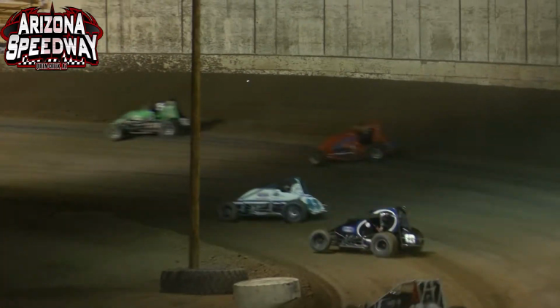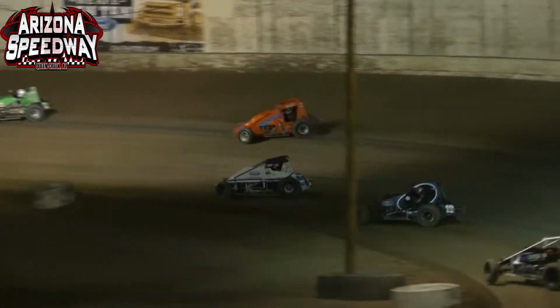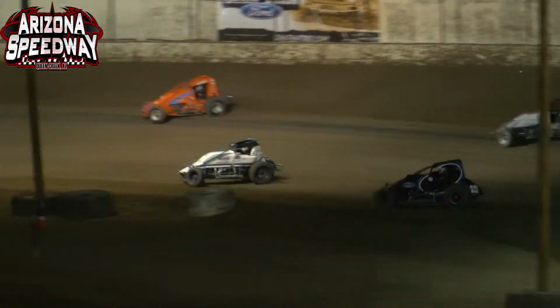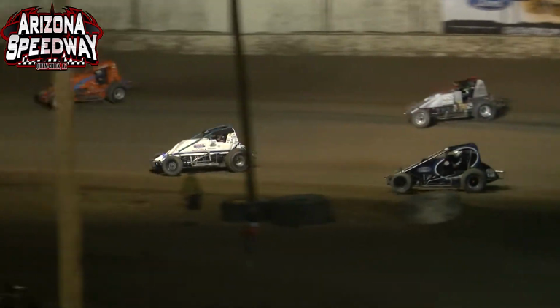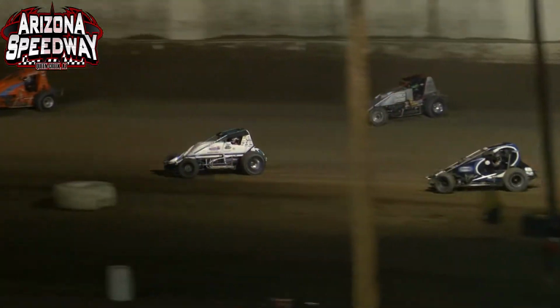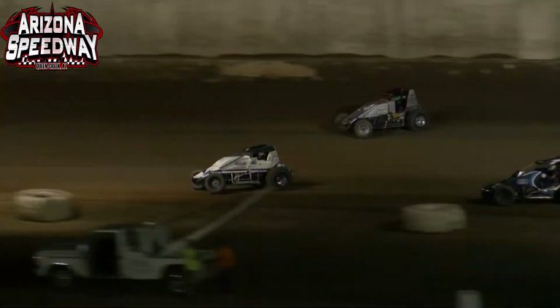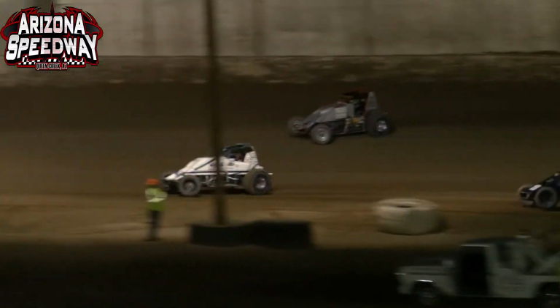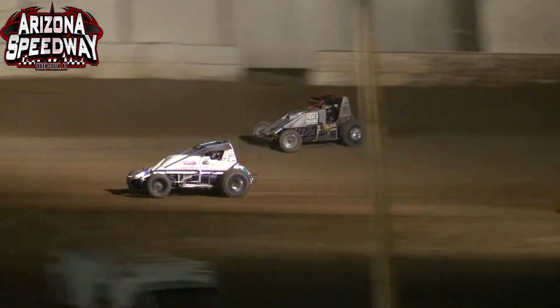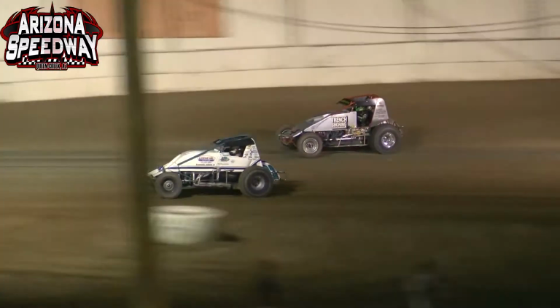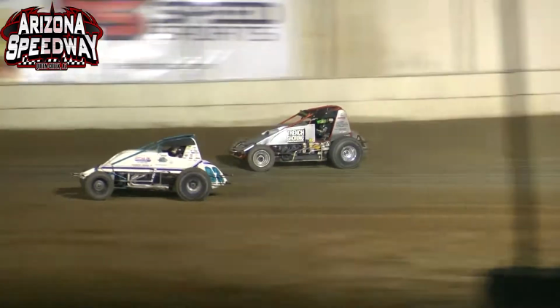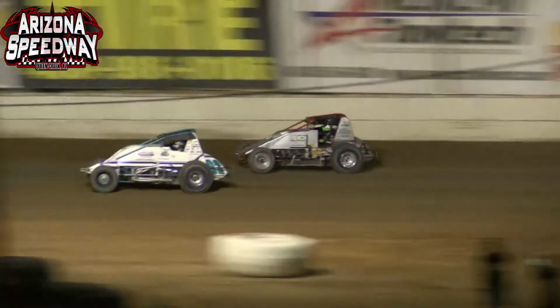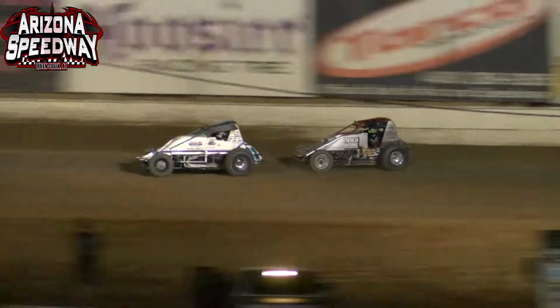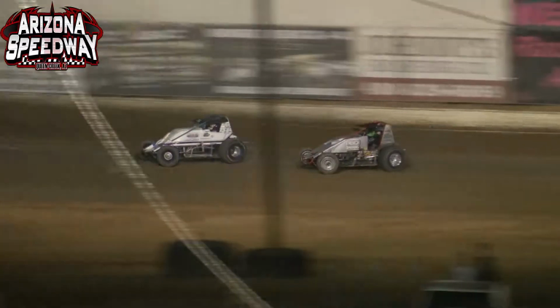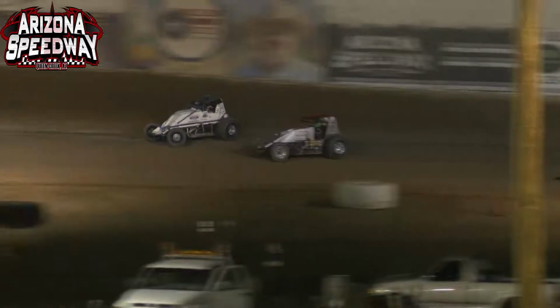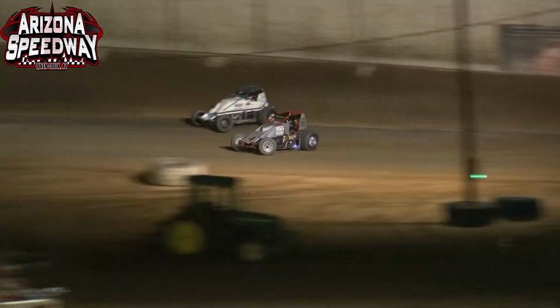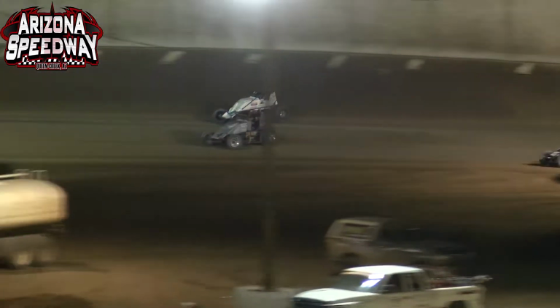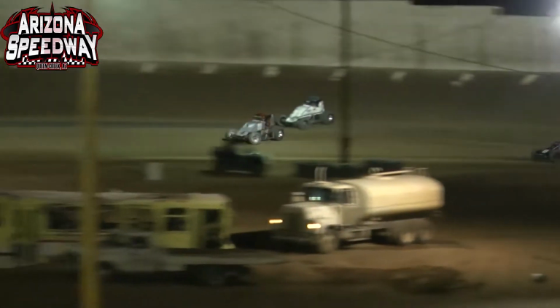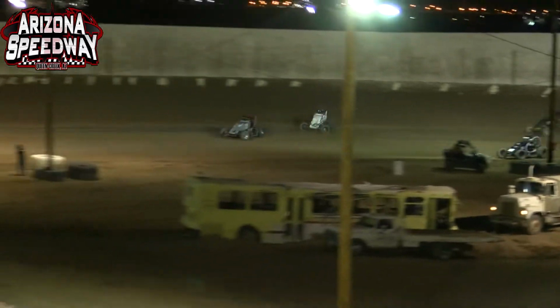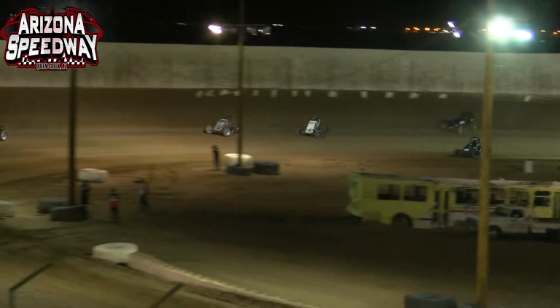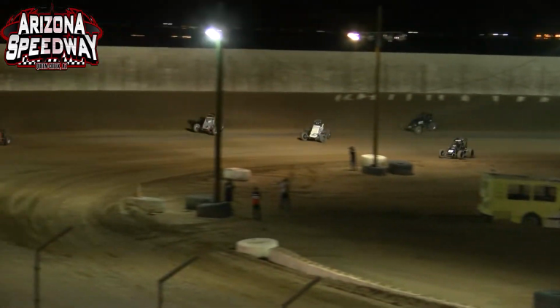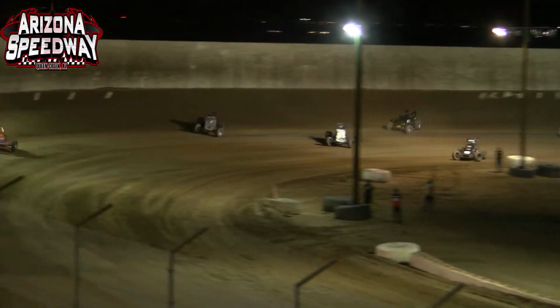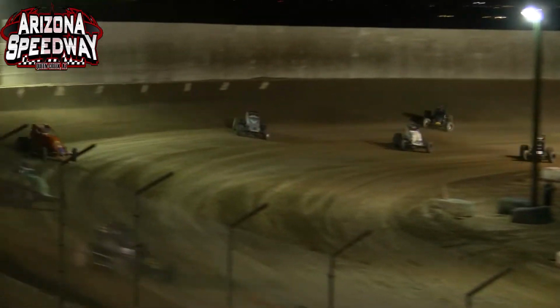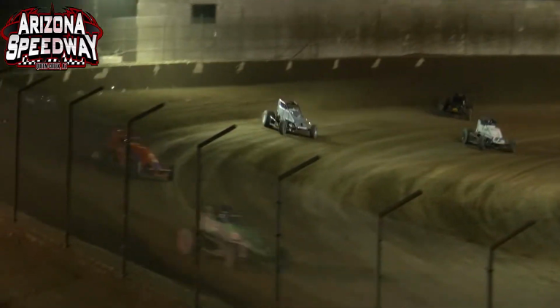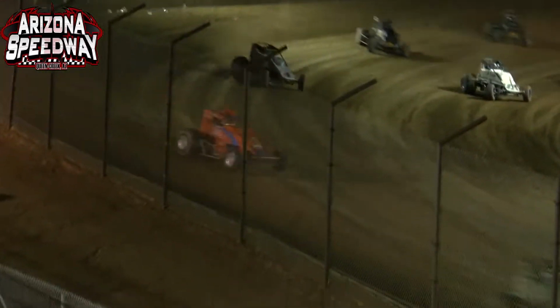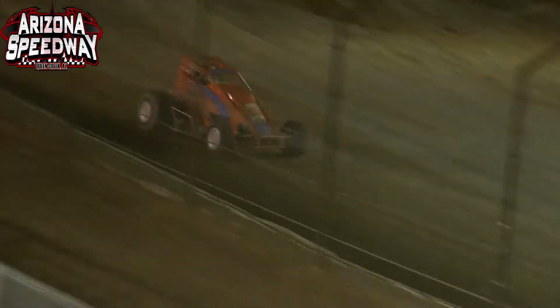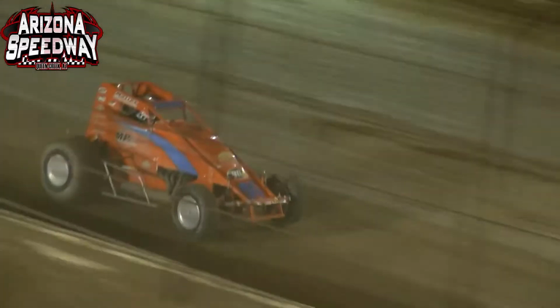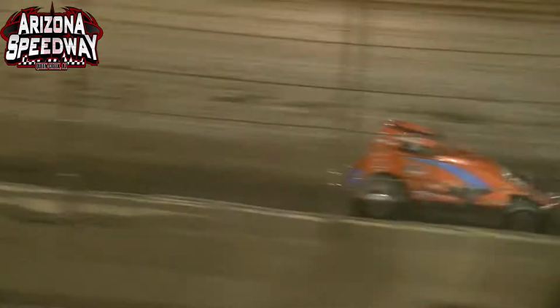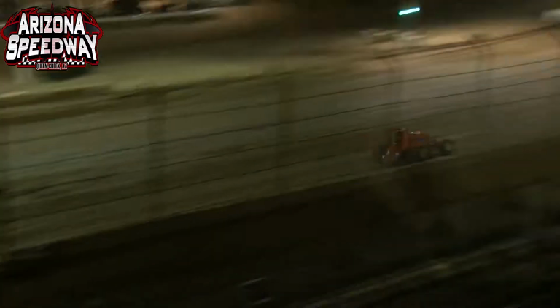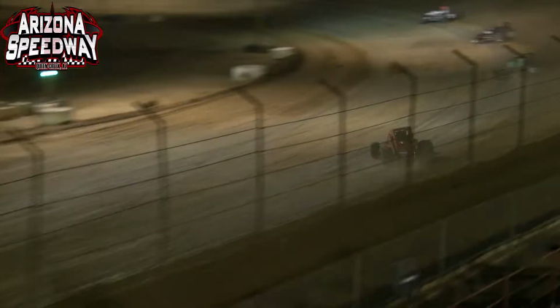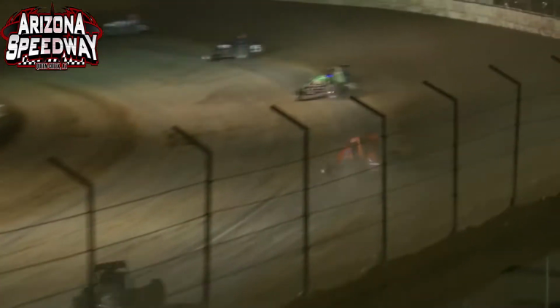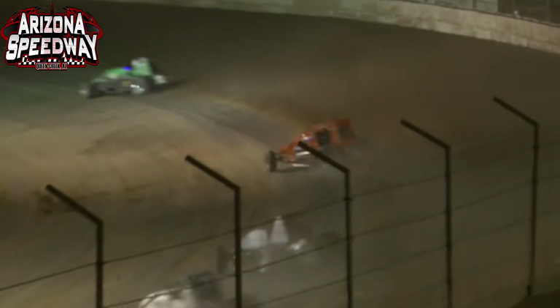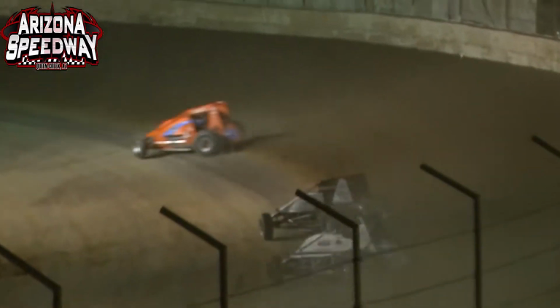Damian Gardner right now trying to hold off the 19-S of Logan C.B. Gardner up top trying to reel in the 92 machine. Johnson — those sliders in the air. Demon goes down low, slide job on R.J. Johnson. Can the Demon make it stick? Yes, he can — off of turn number 4, he's up to that 5th spot.